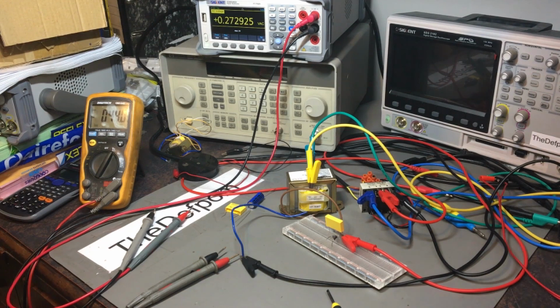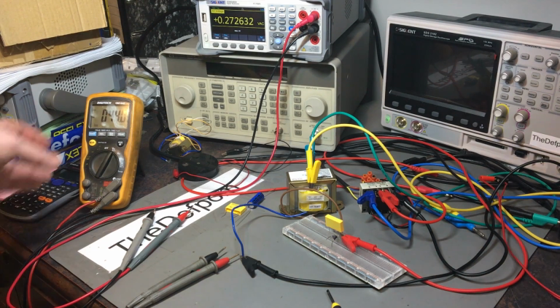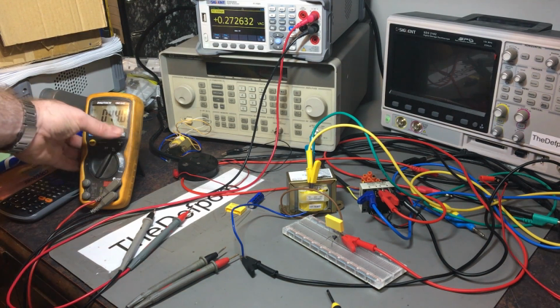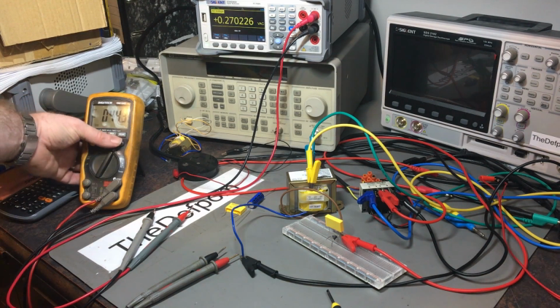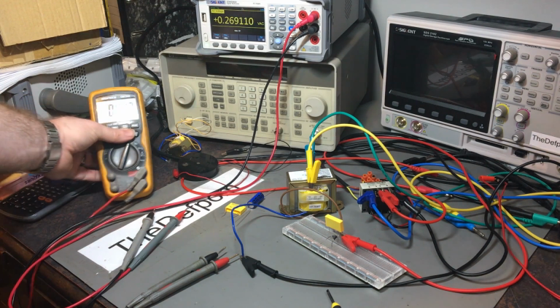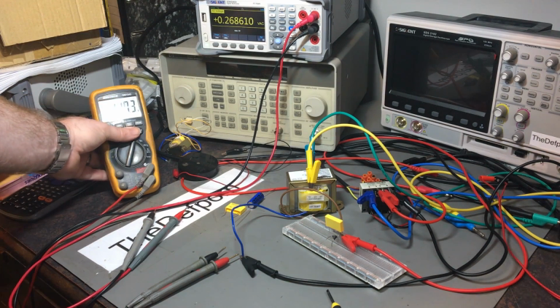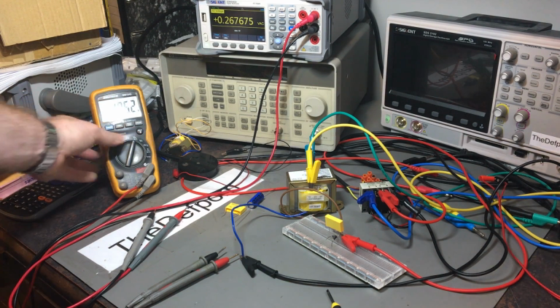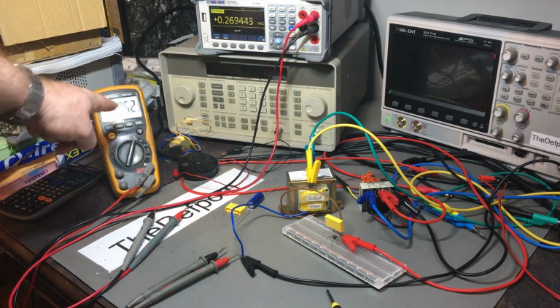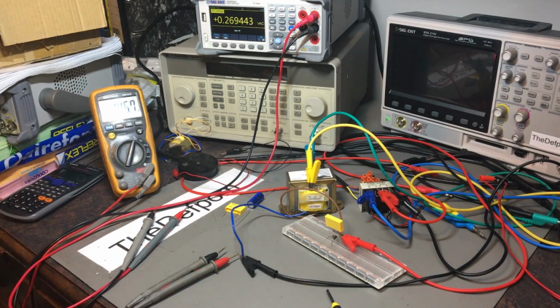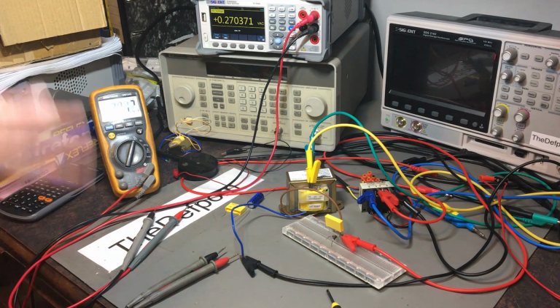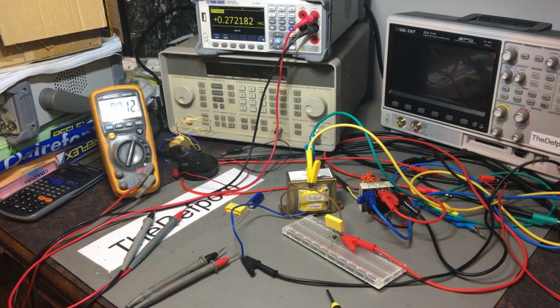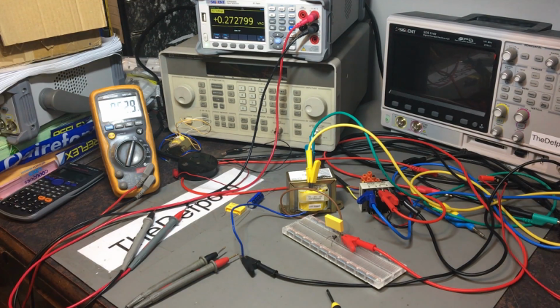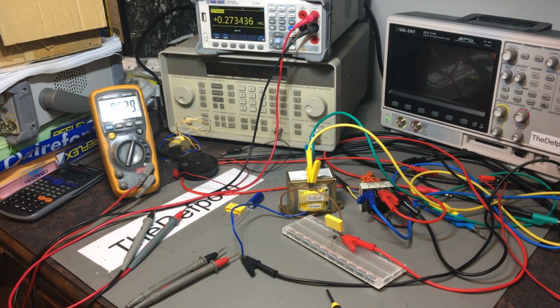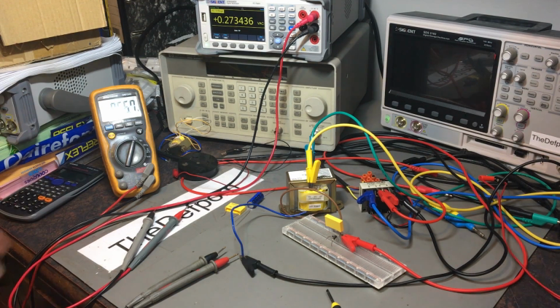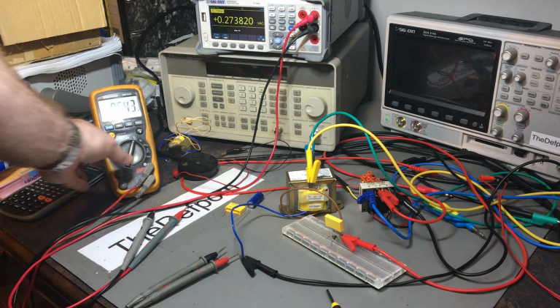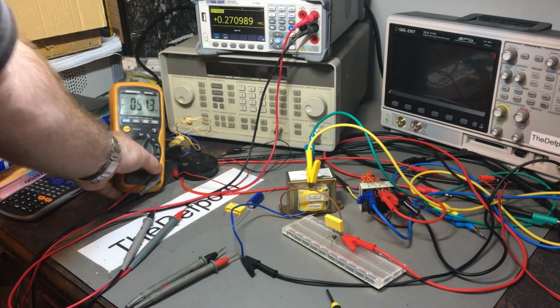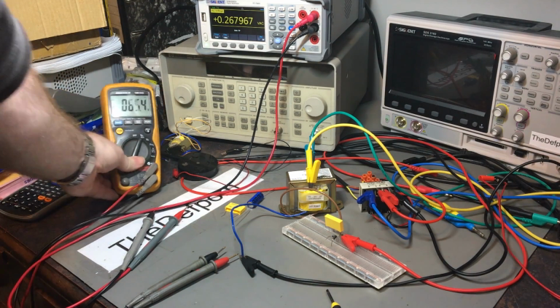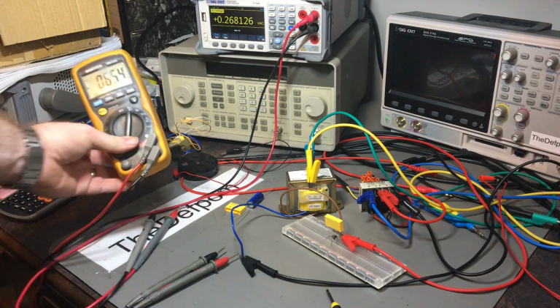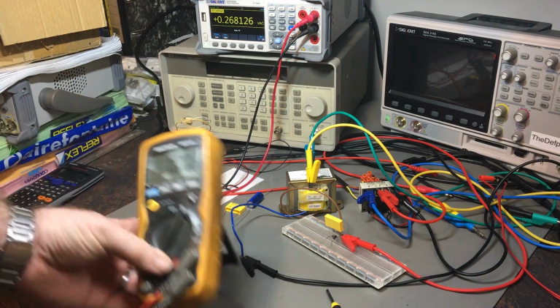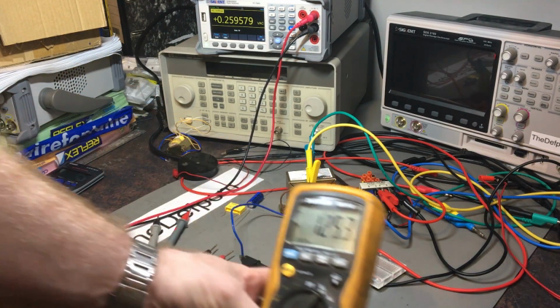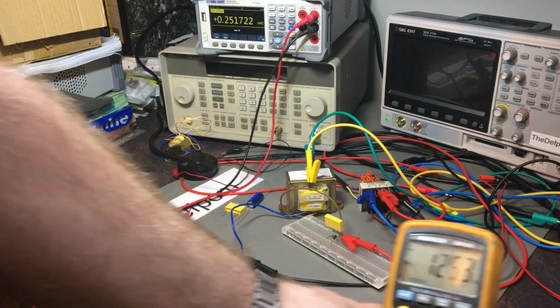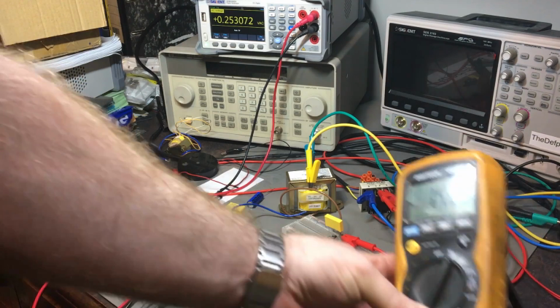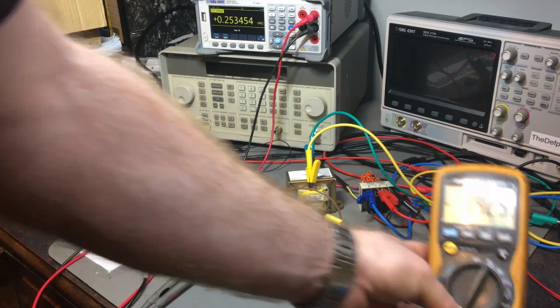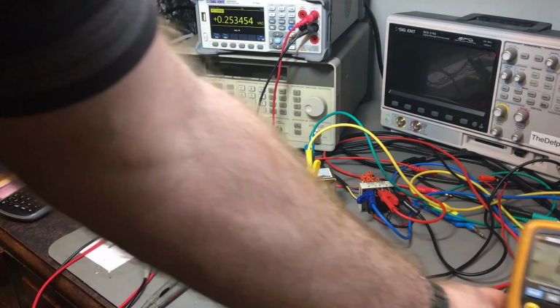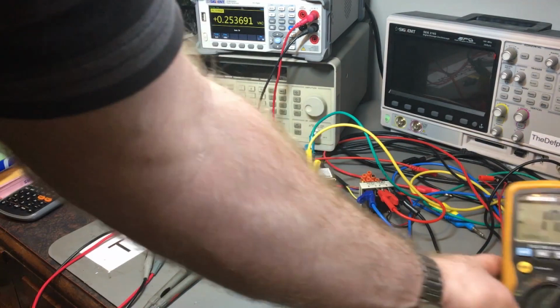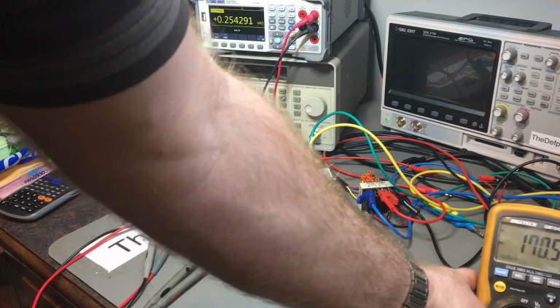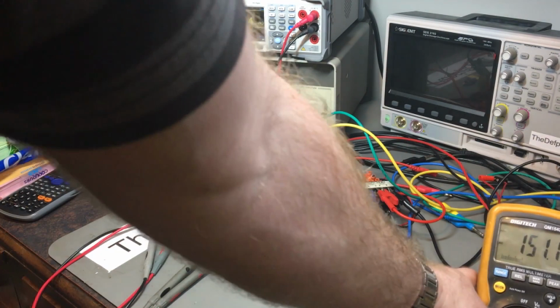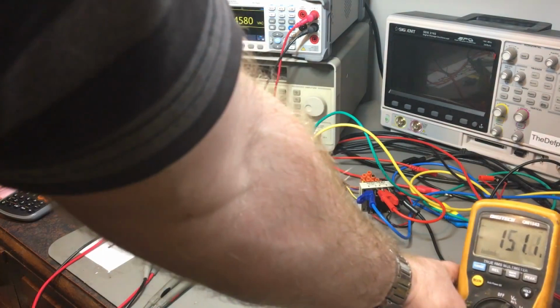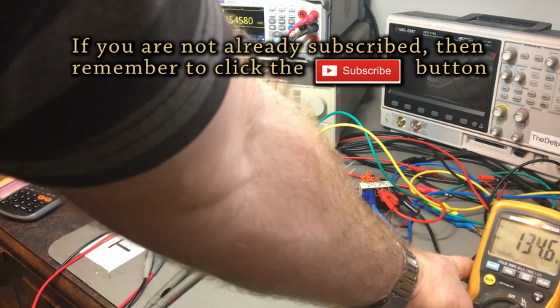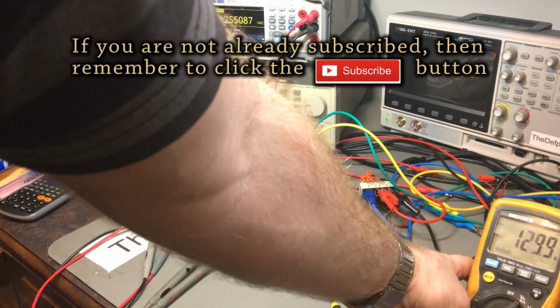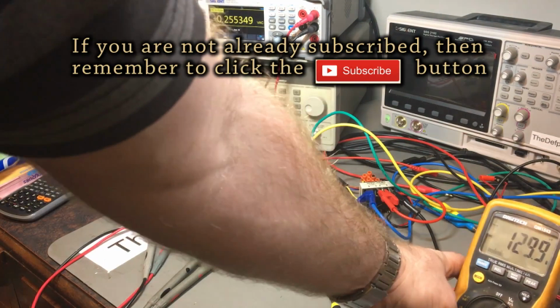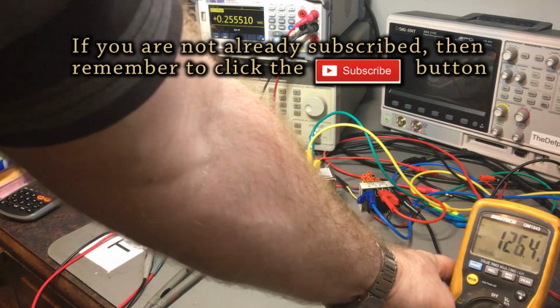Guys, I'm just going to show you something here. I've got this crappy old Digitec meter here, I've had it for years, and I was trying — this light's not obliterating it. There you go, you can see it there, hopefully.